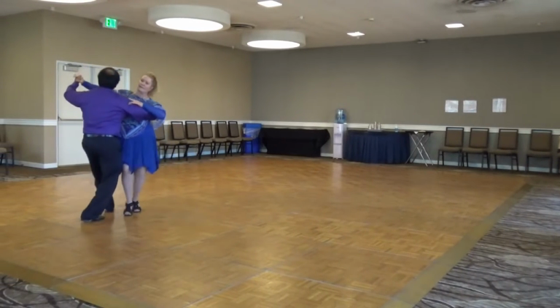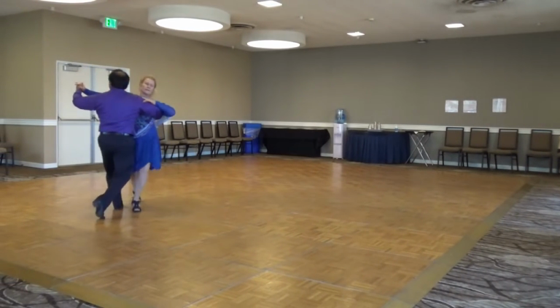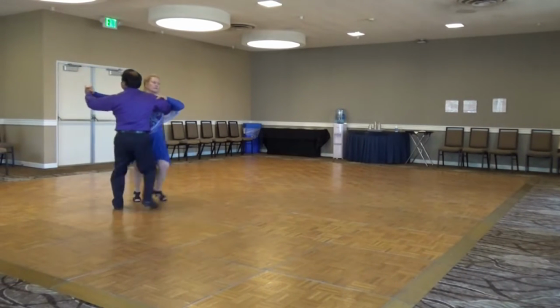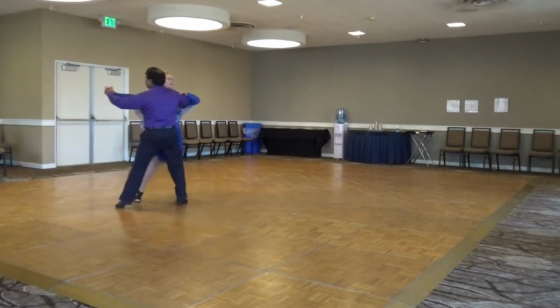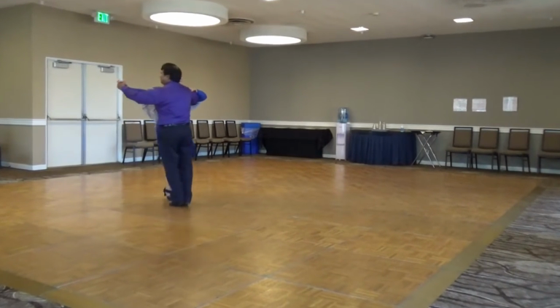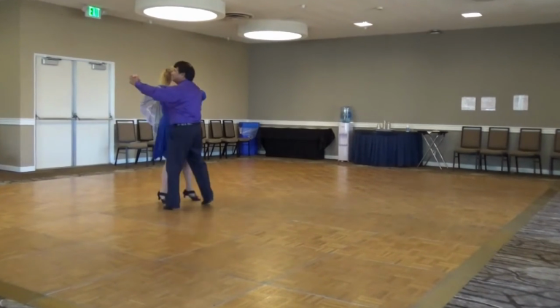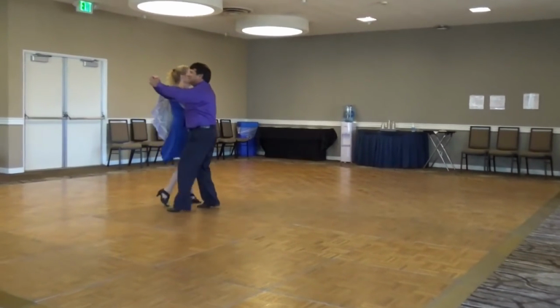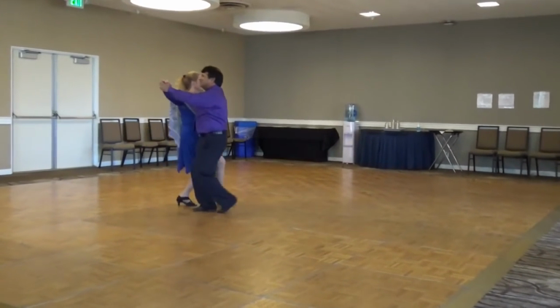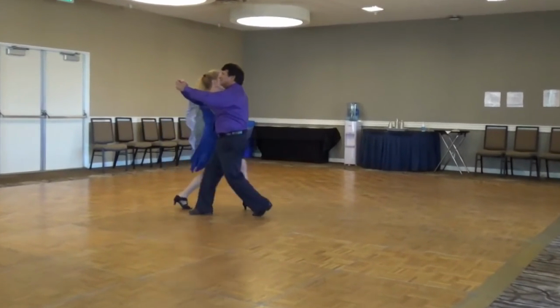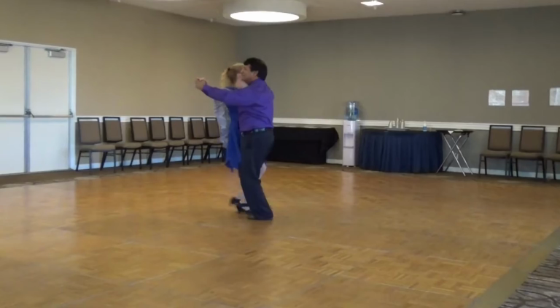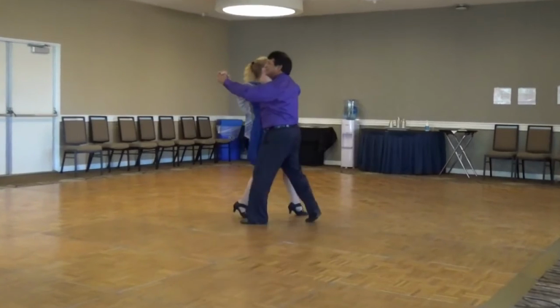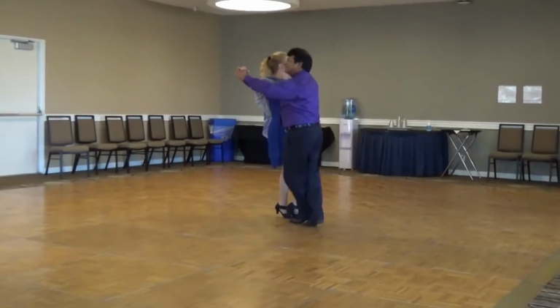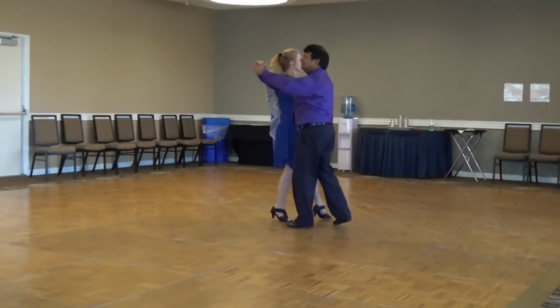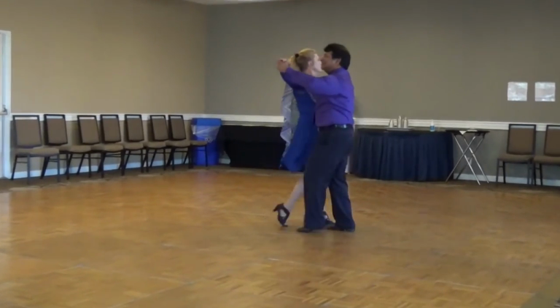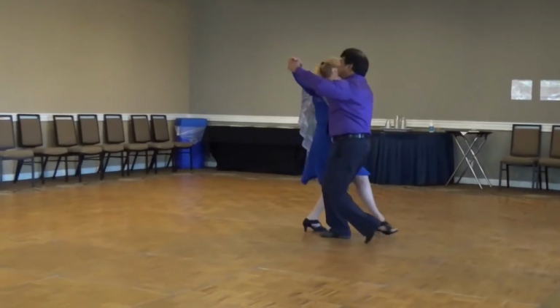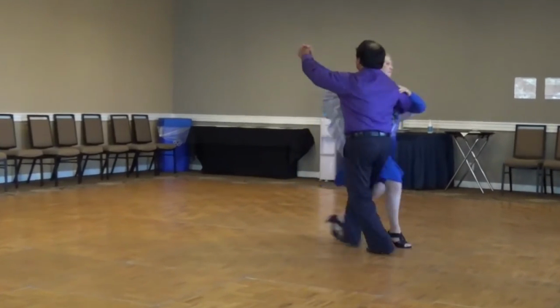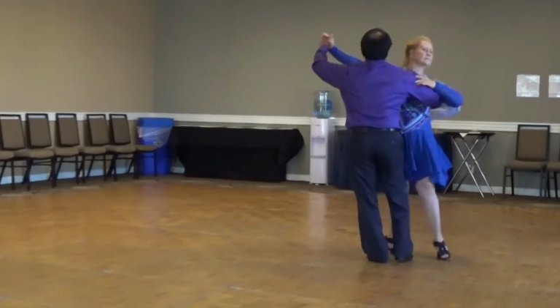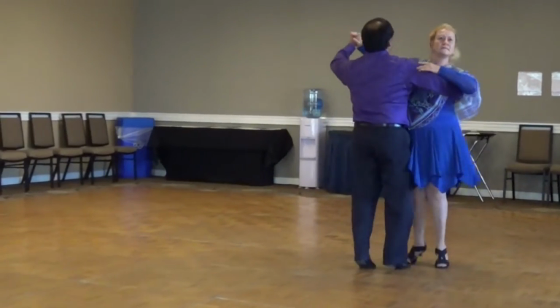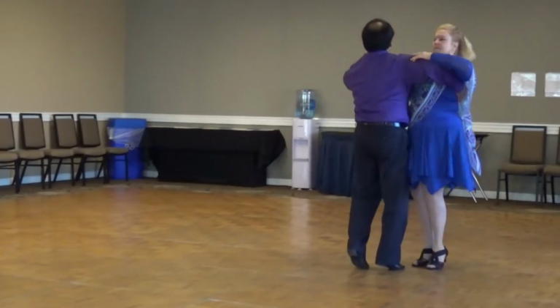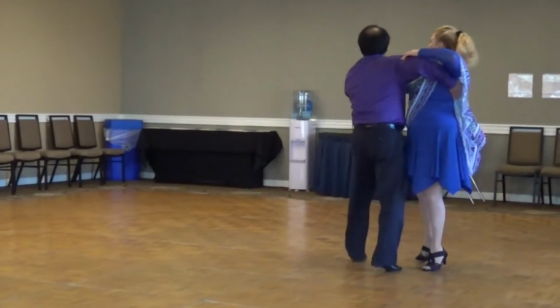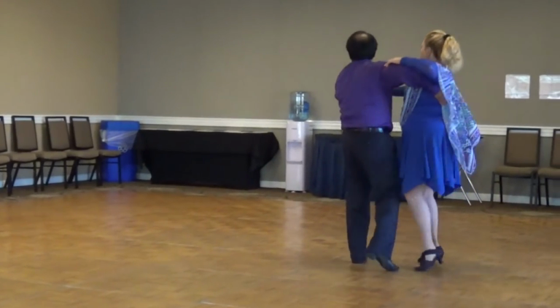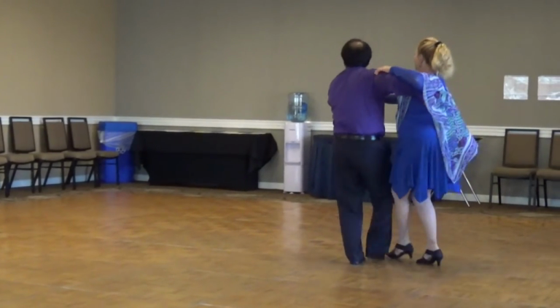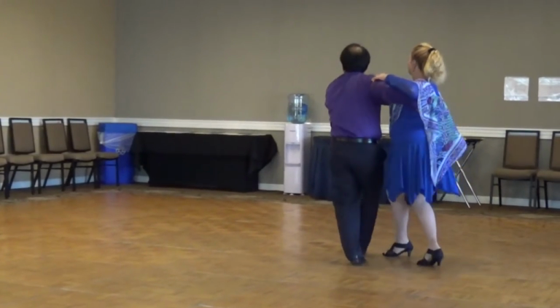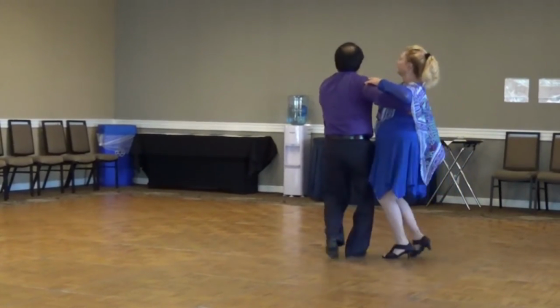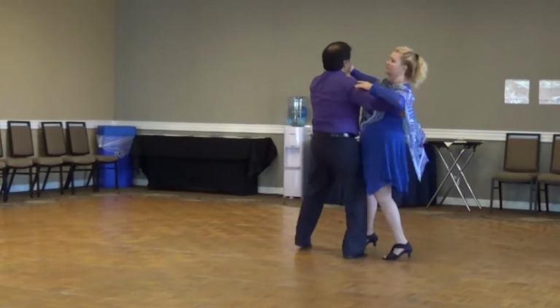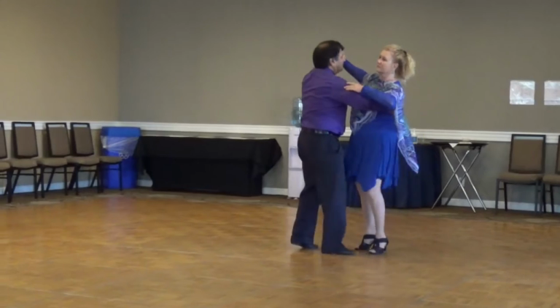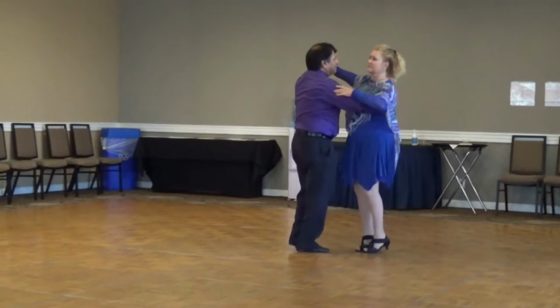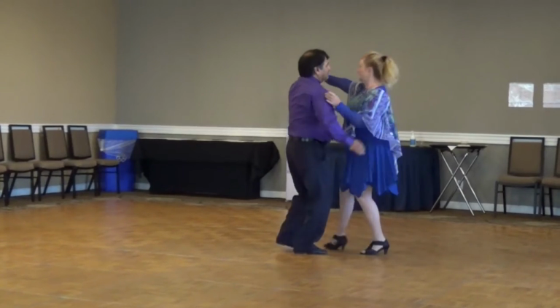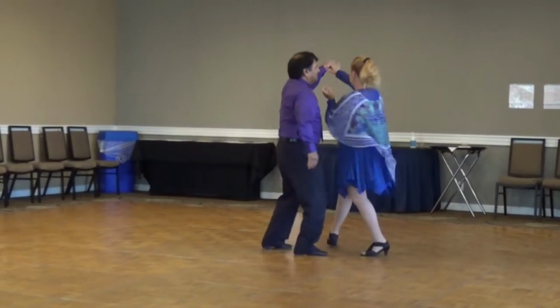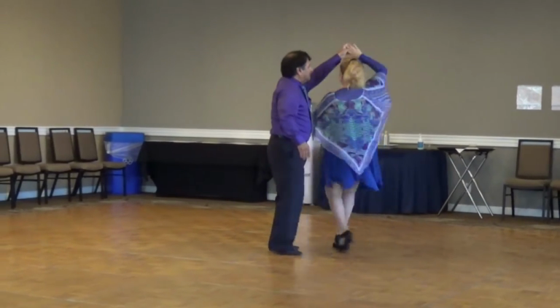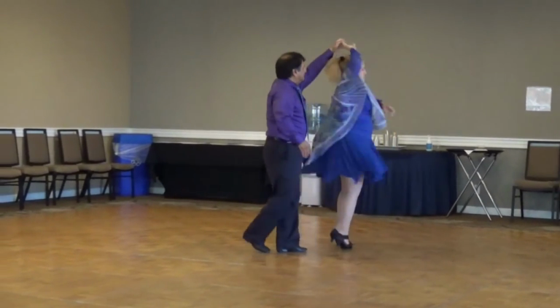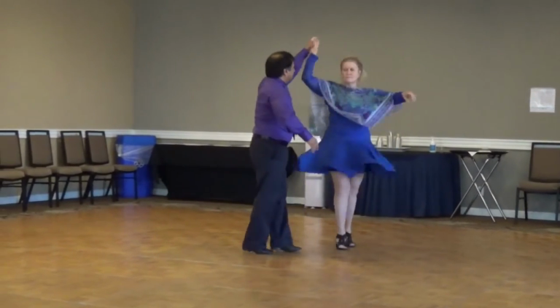Back locks, open impetus, through face close, twirl three, through chasse to butterfly.